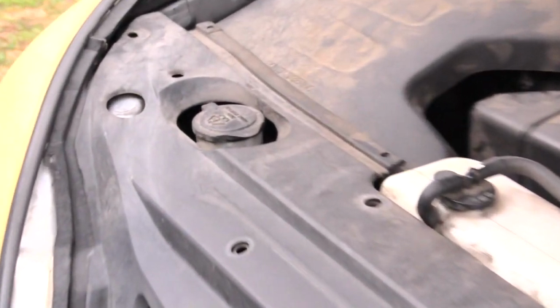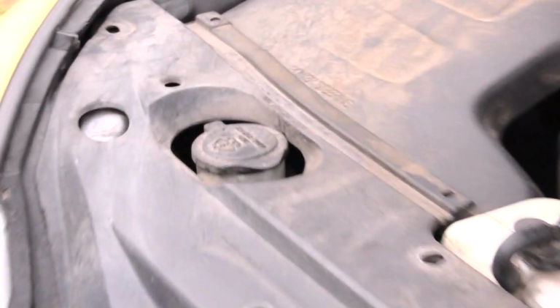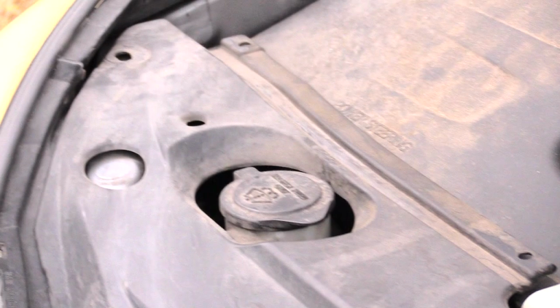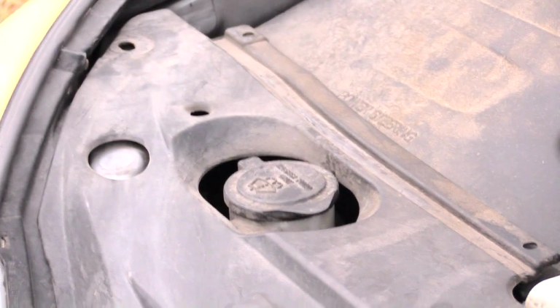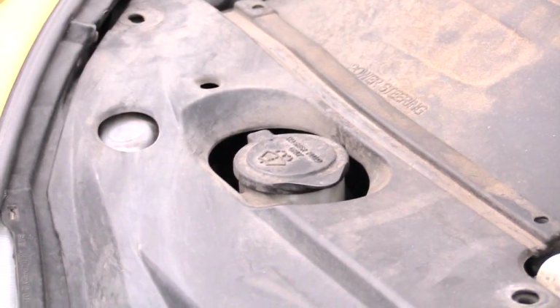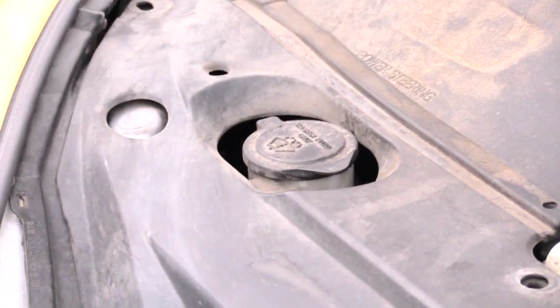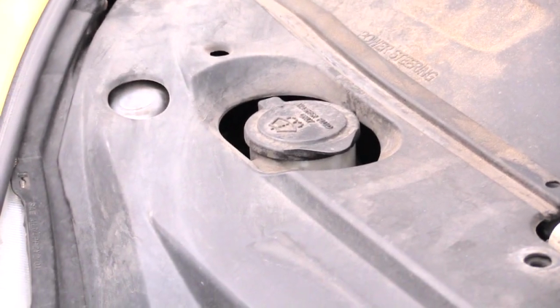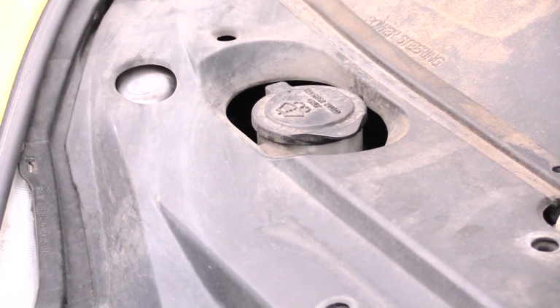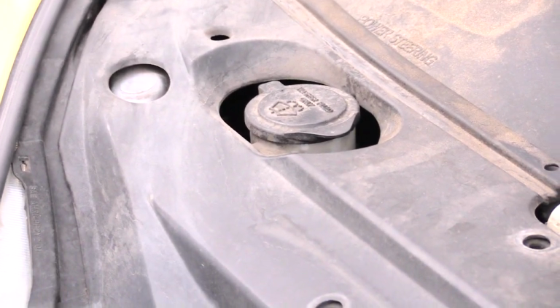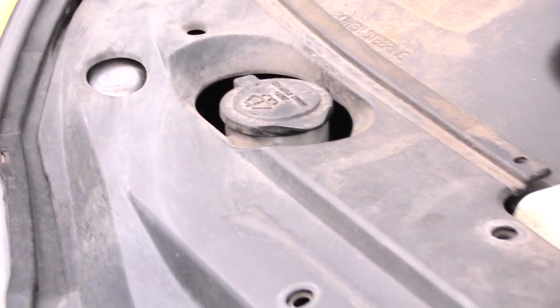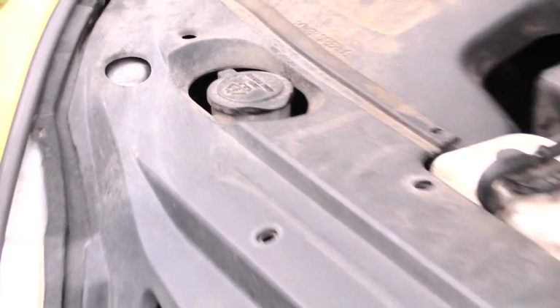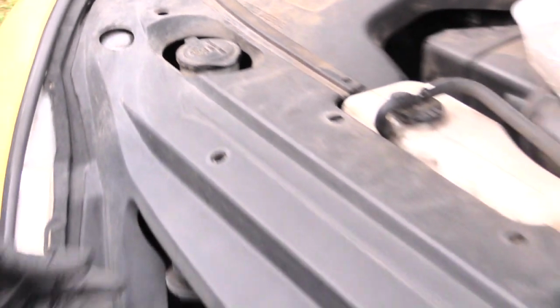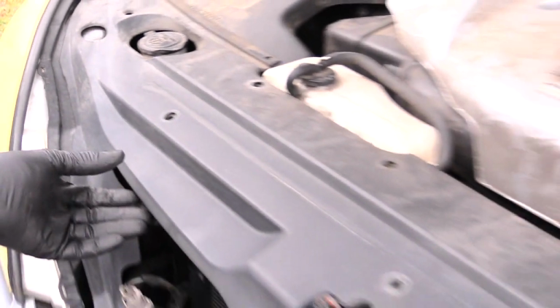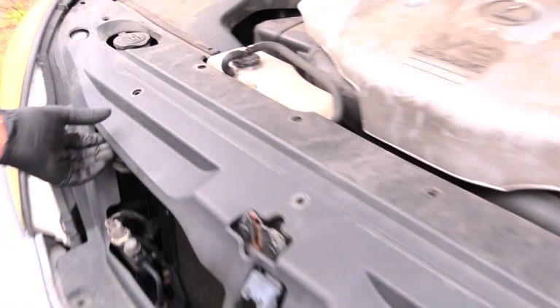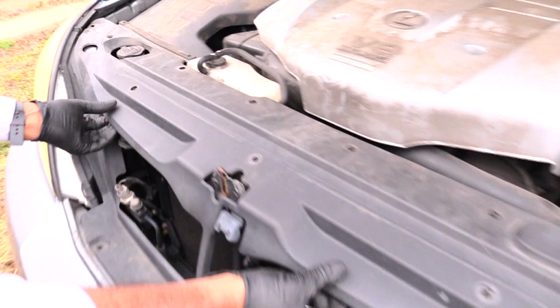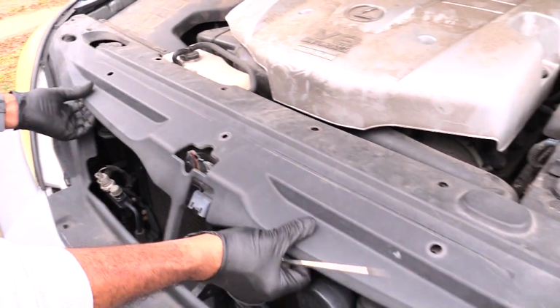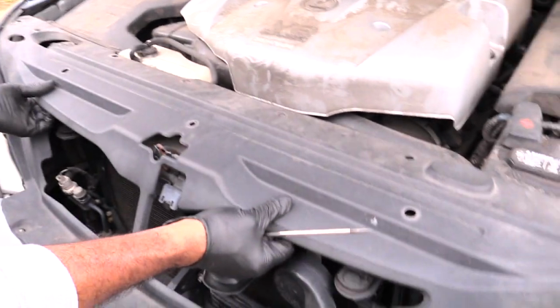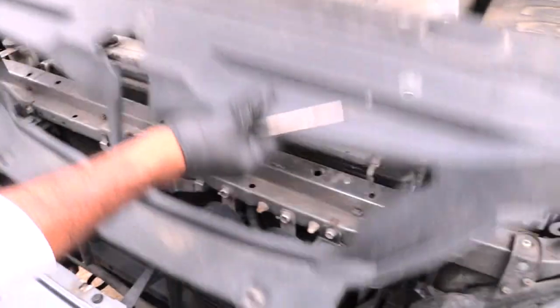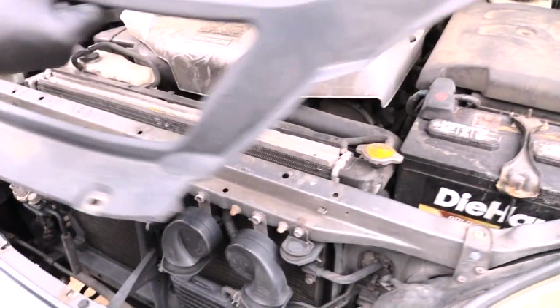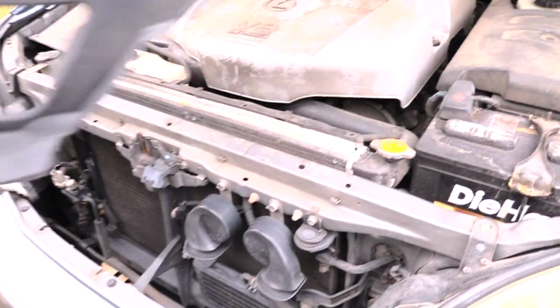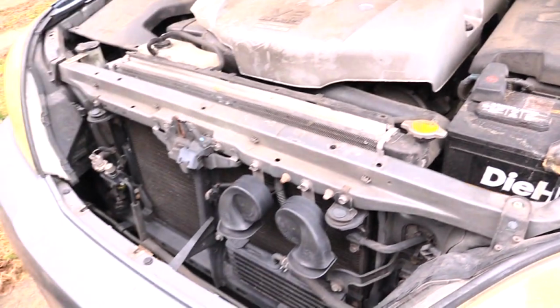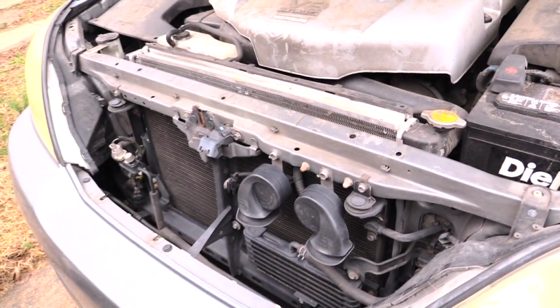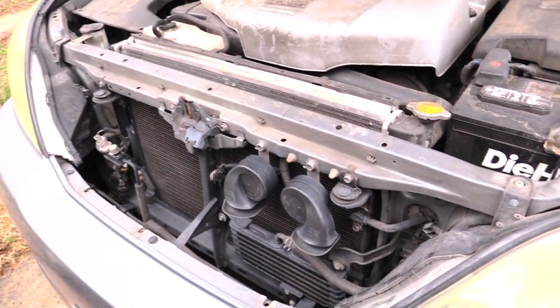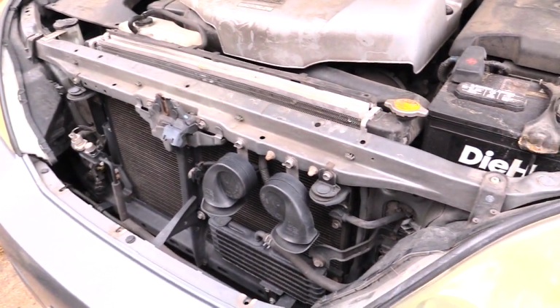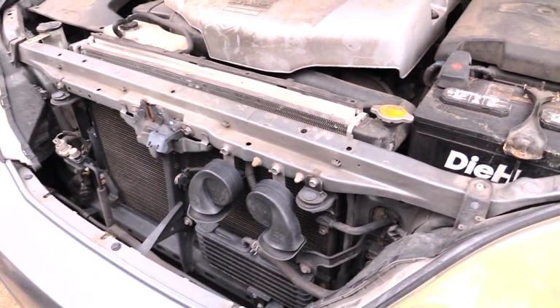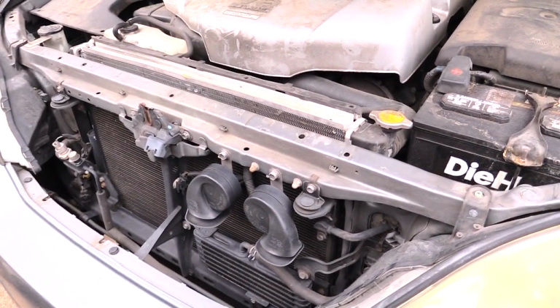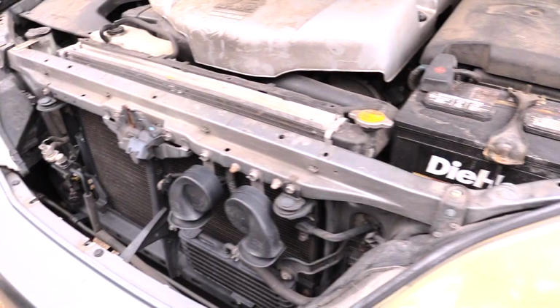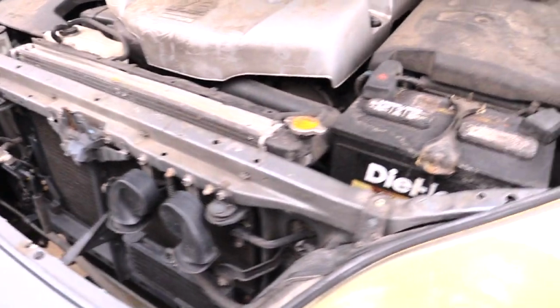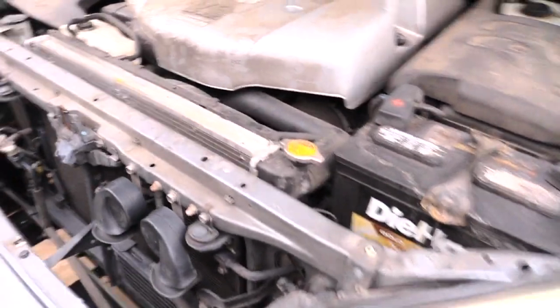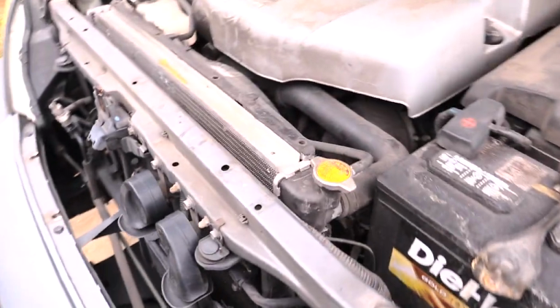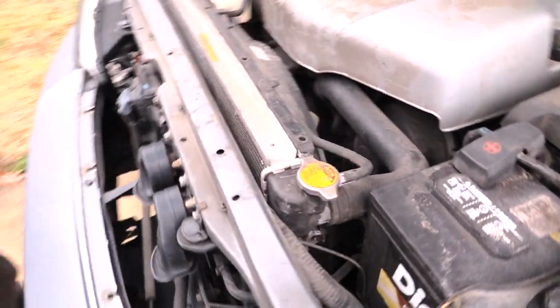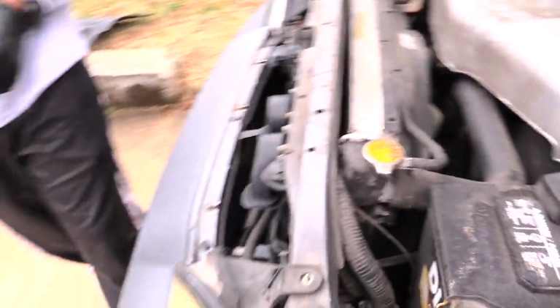You'll have probably about eight to ten of them to remove. Once you remove those, all you got to do is lift this up, and once you've done that you'll have access to get to your headlight.